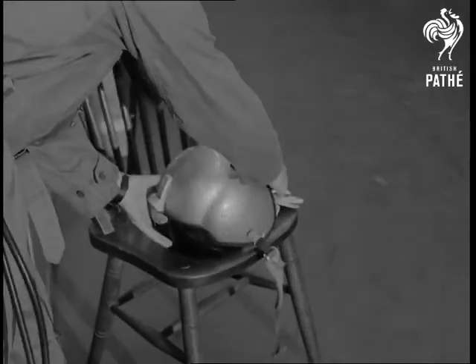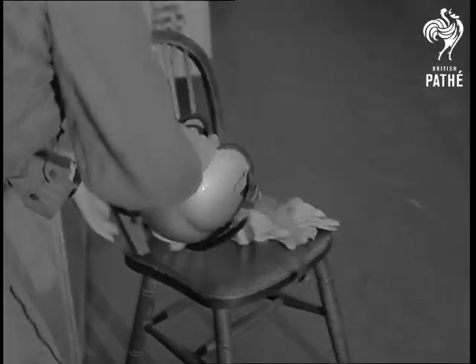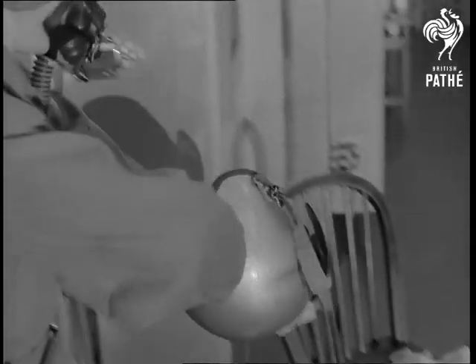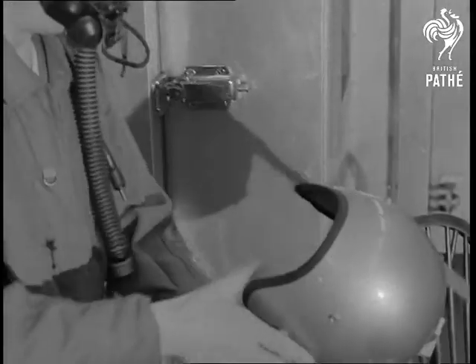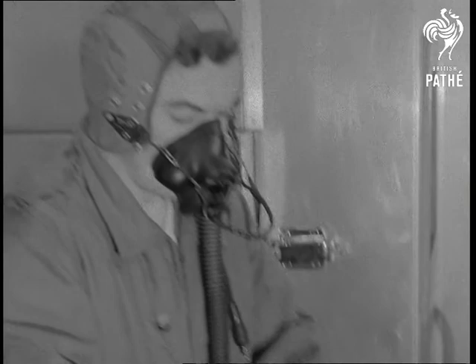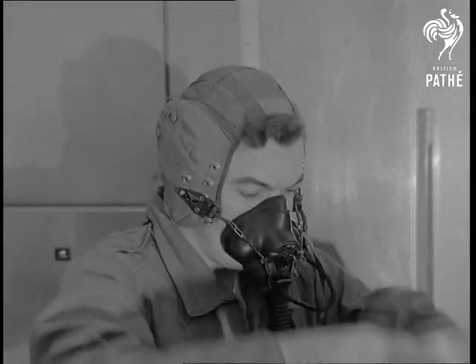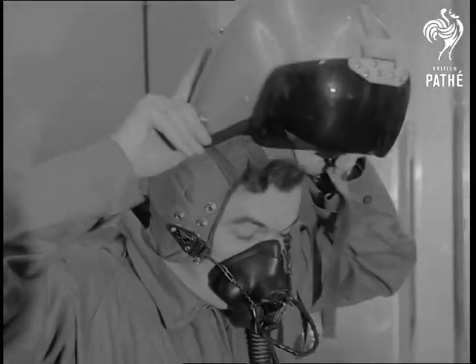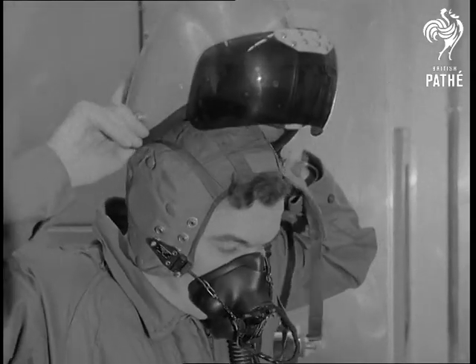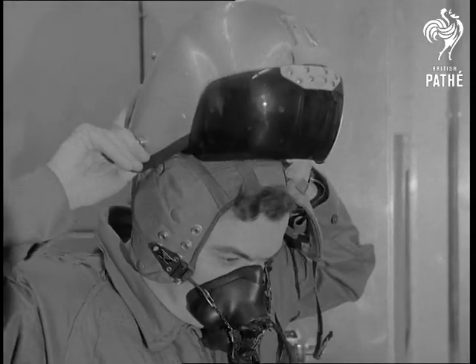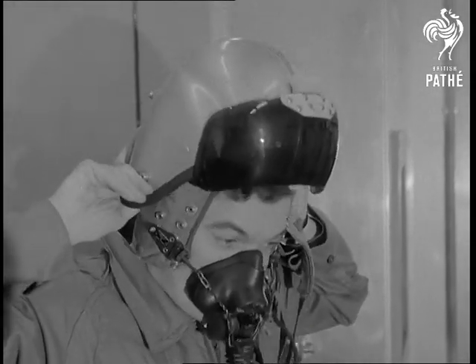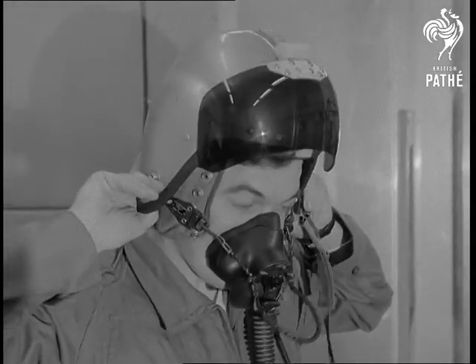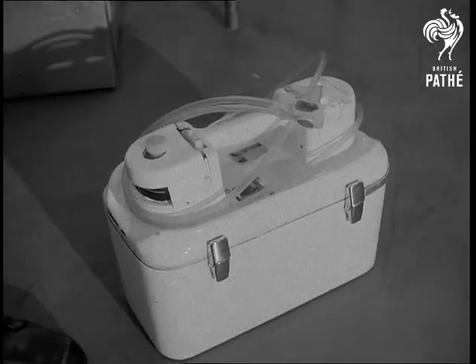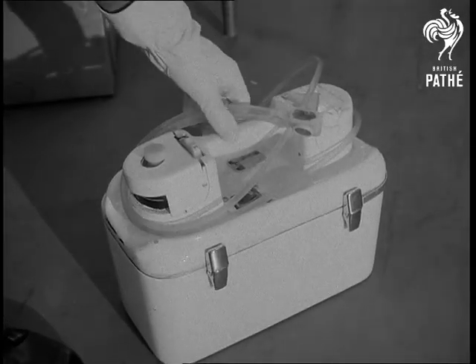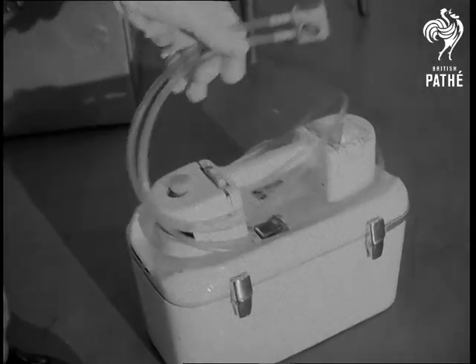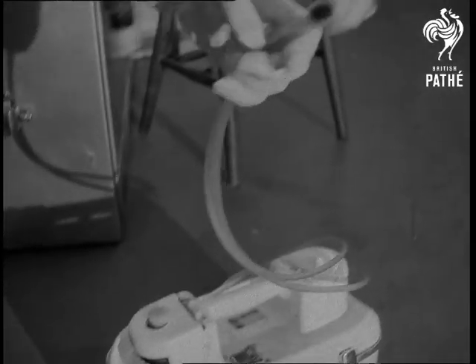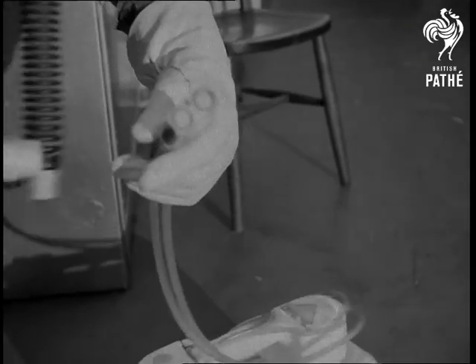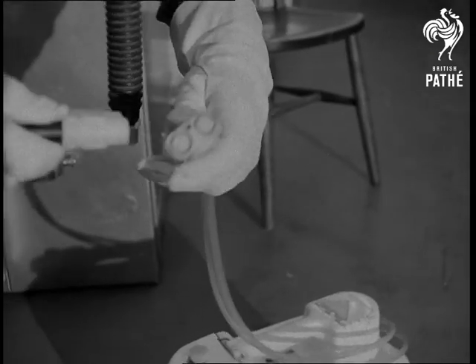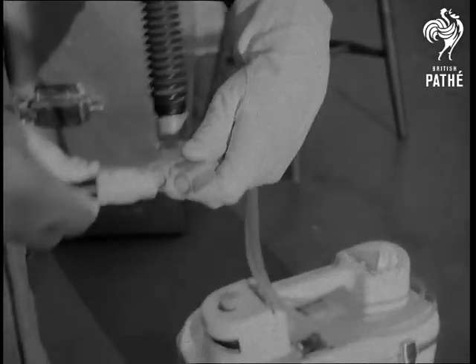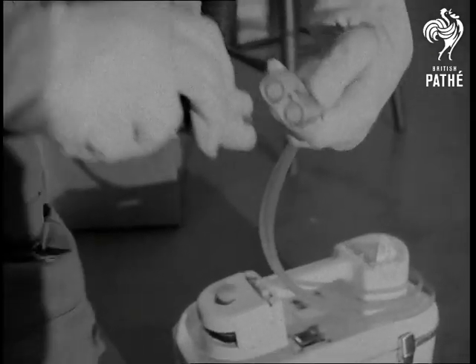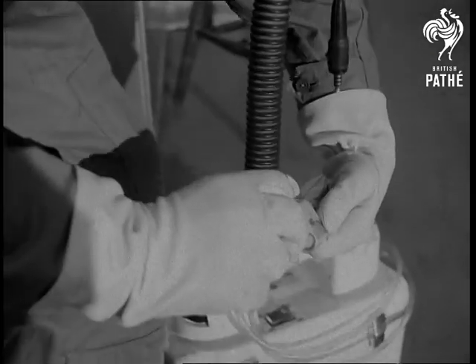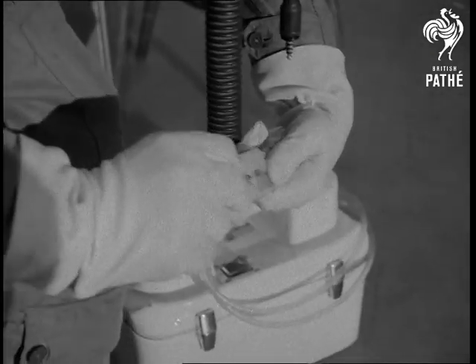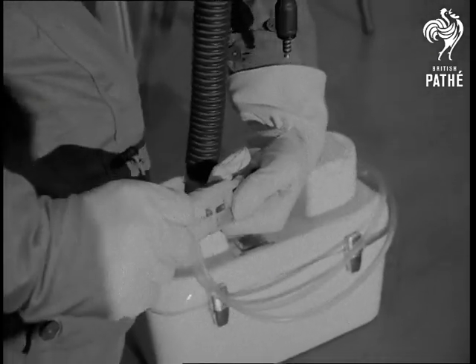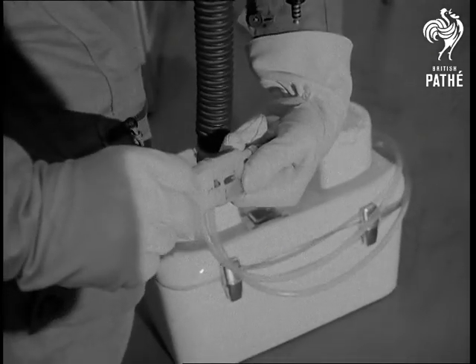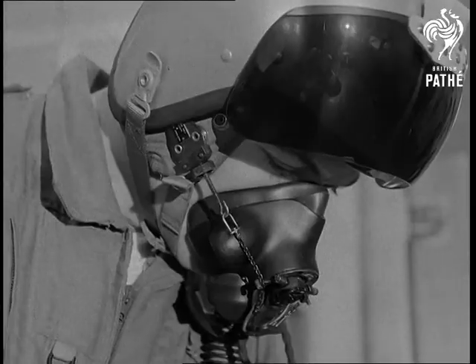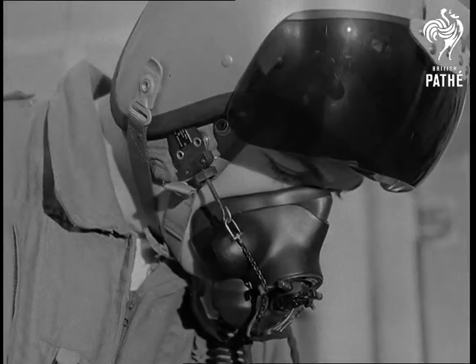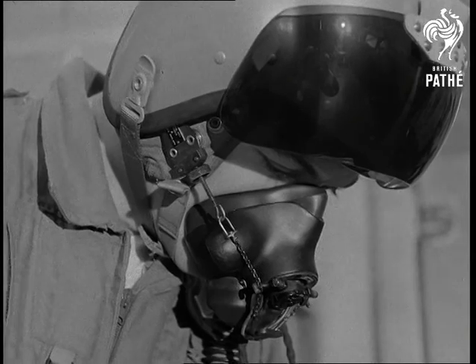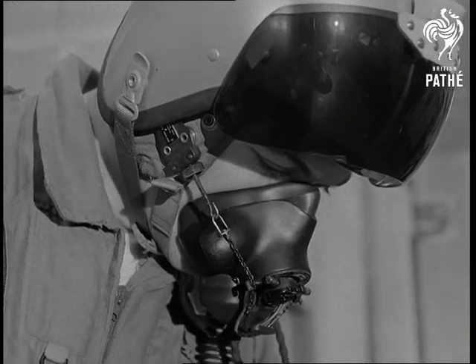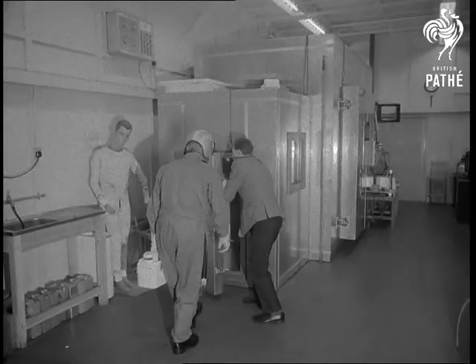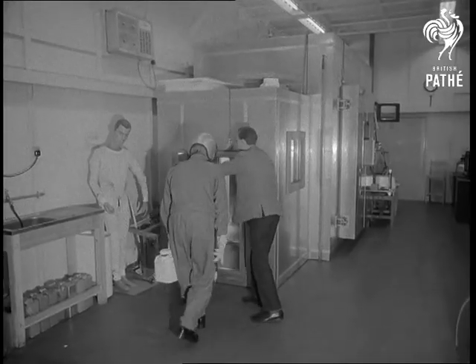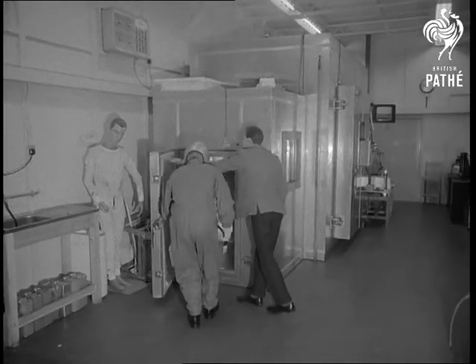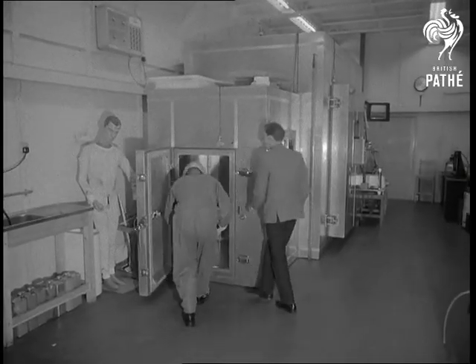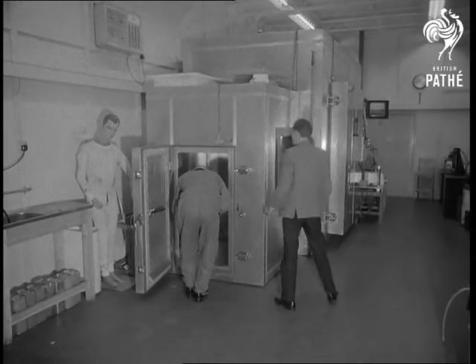At Farnborough, a test pilot tried out the device, which can also be used to provide warmth for the wearer. It's just the gear for spacemen, the main reason for its development. In deep space, it could keep an astronaut warm and on super-hot Venus would stop him from sizzling.